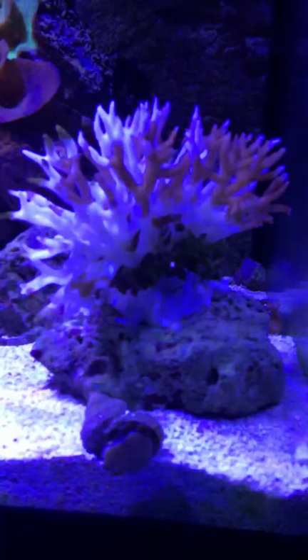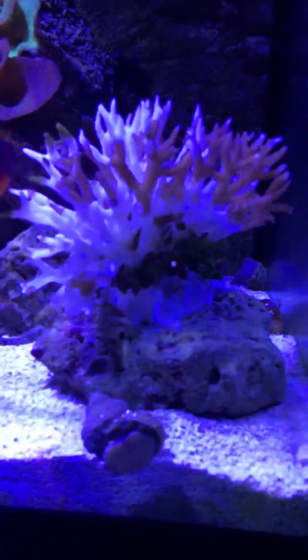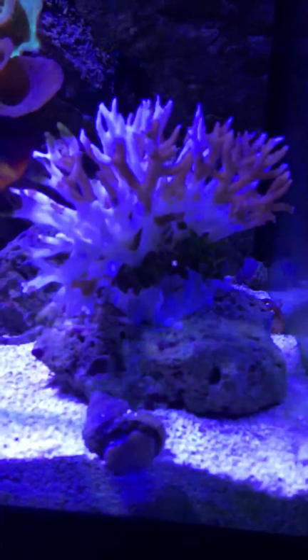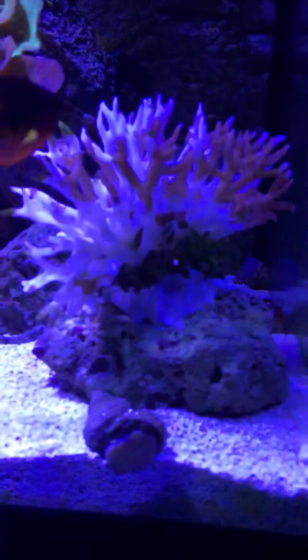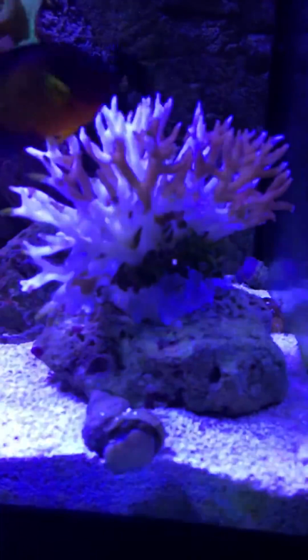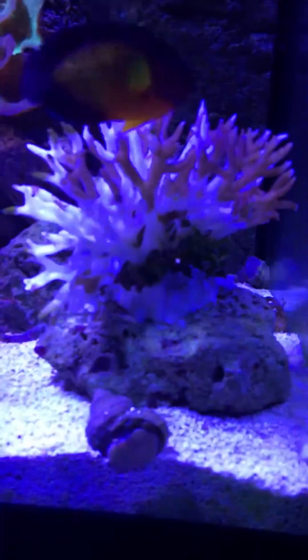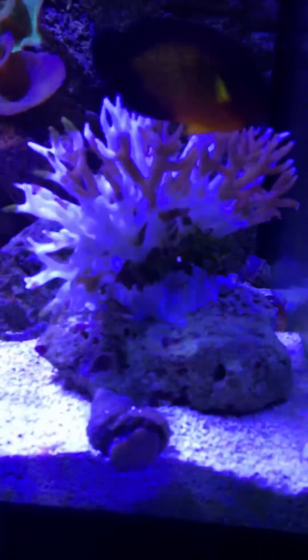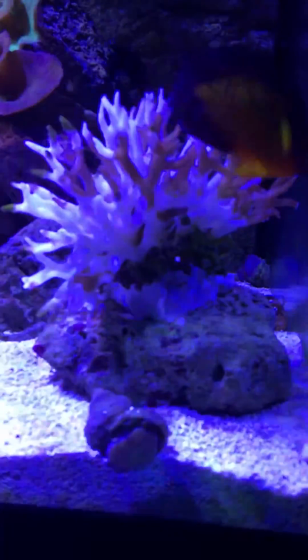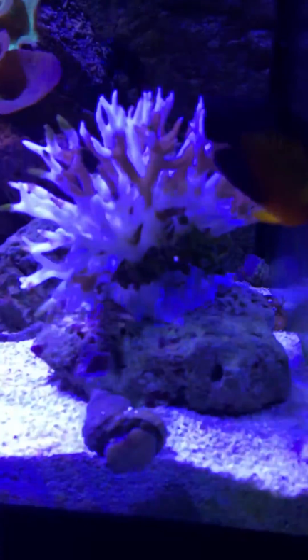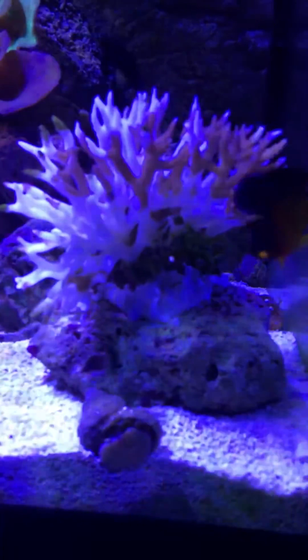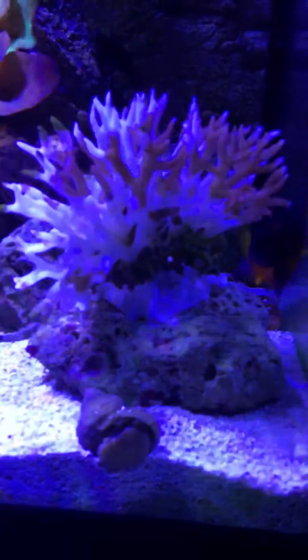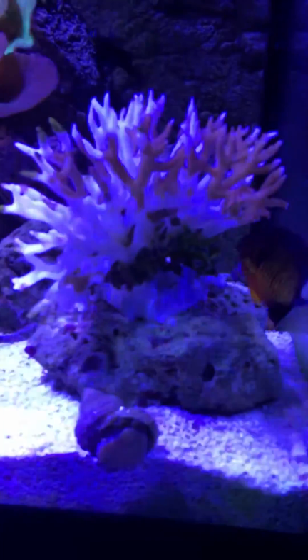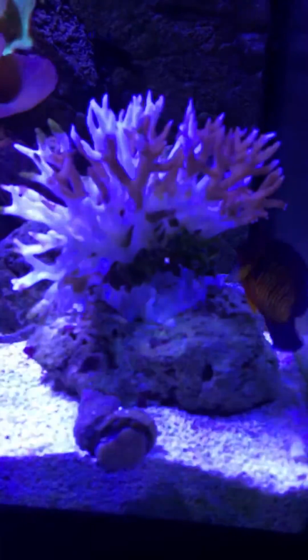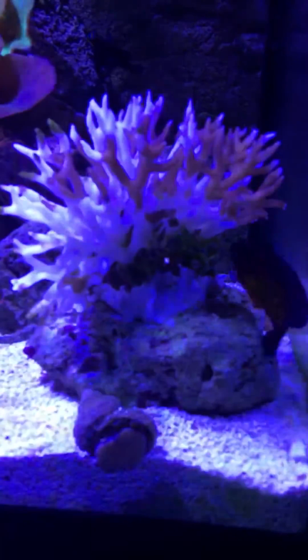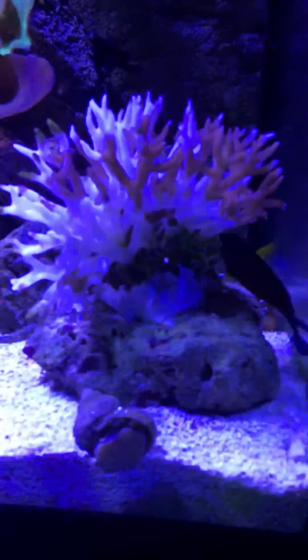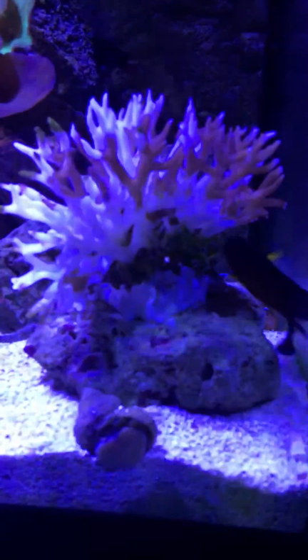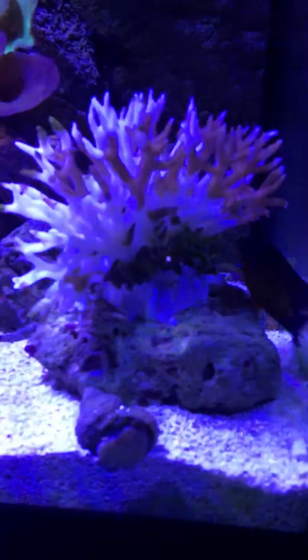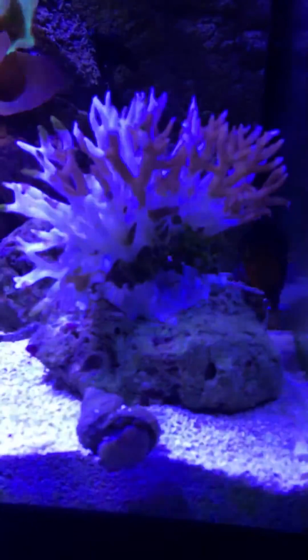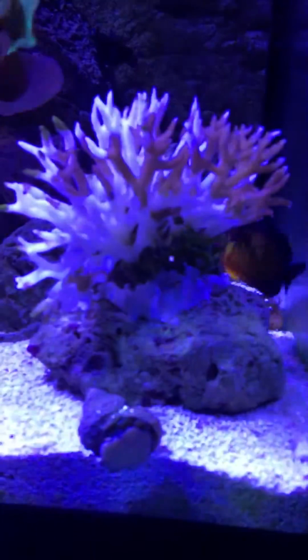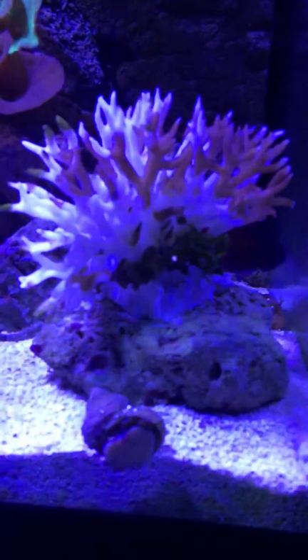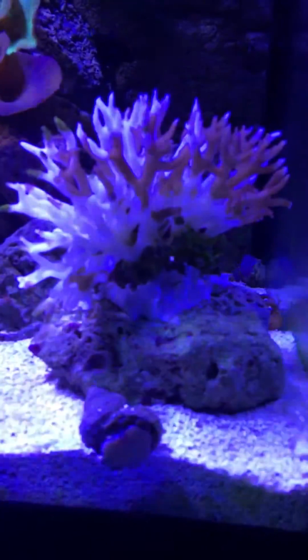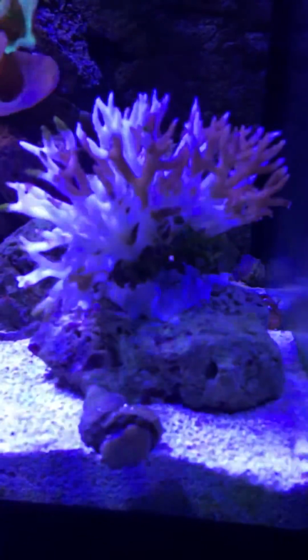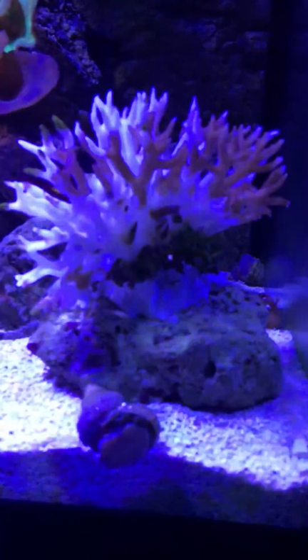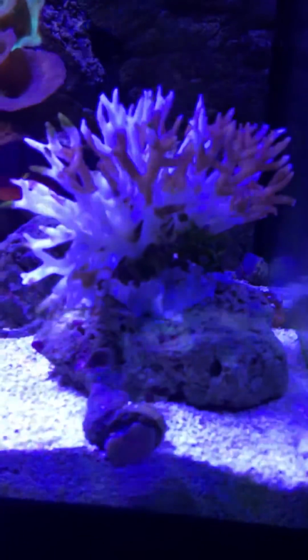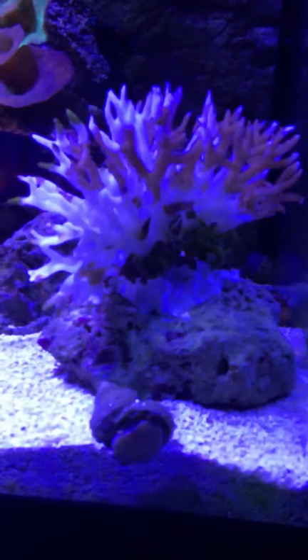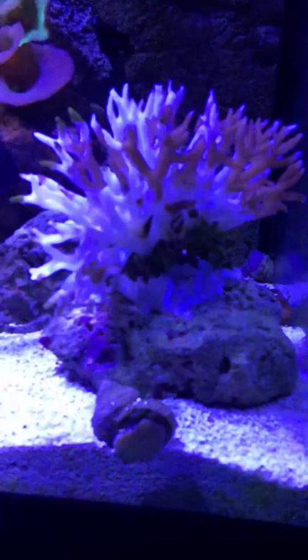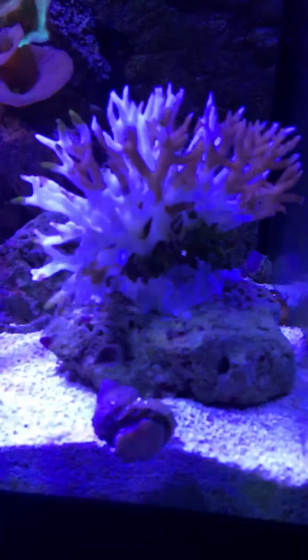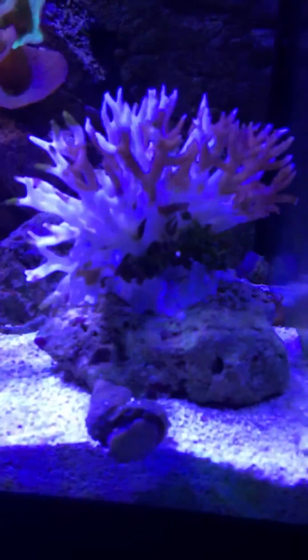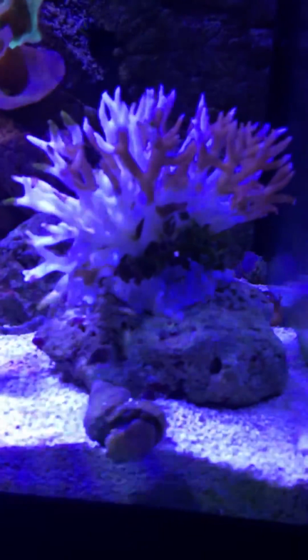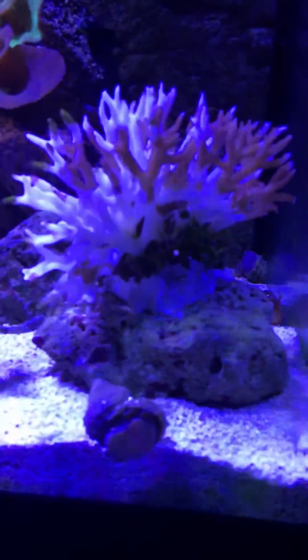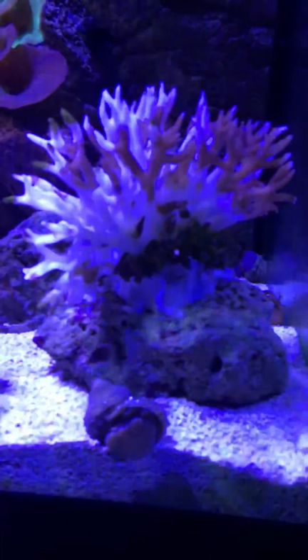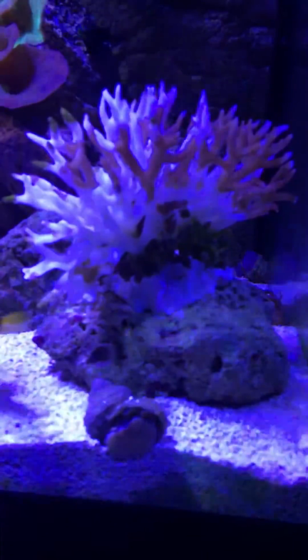And as soon as I had it up top — I want to say three or four days after being up there — it started getting white on me. And then all of a sudden, I assume this is death.